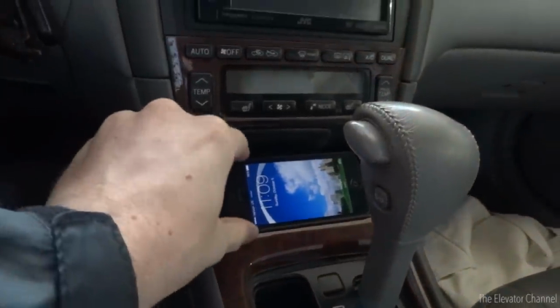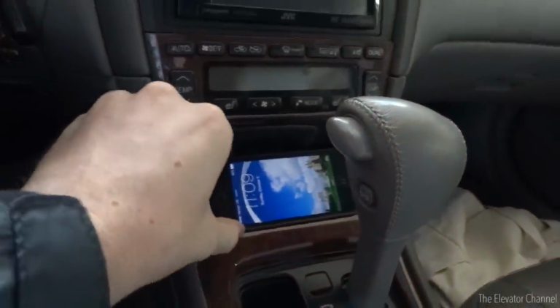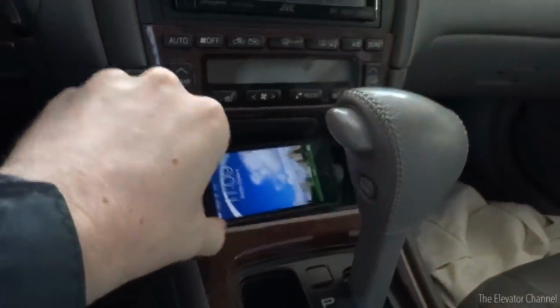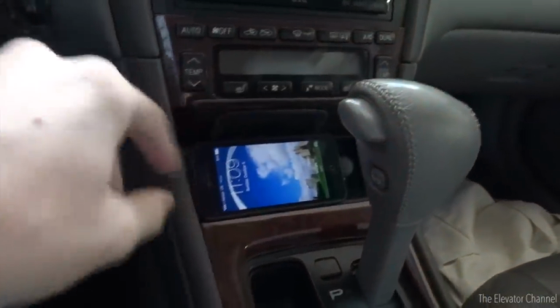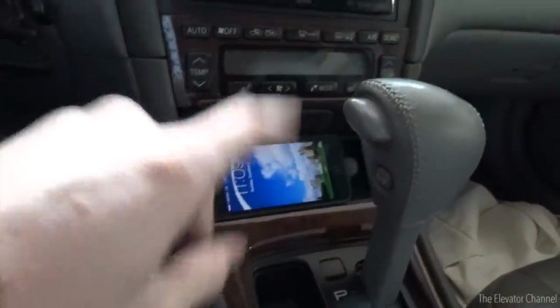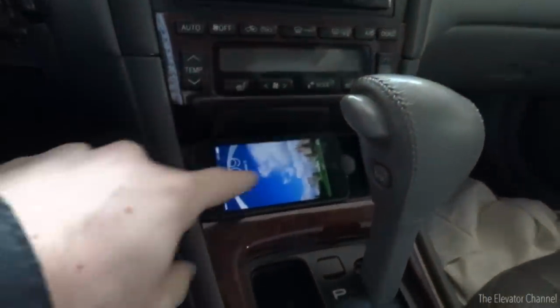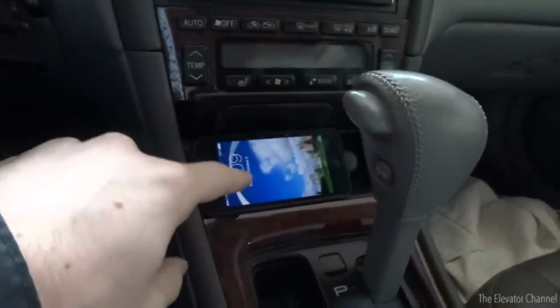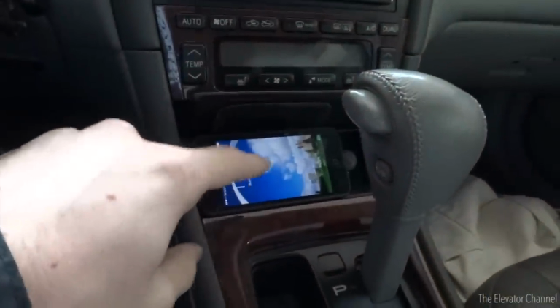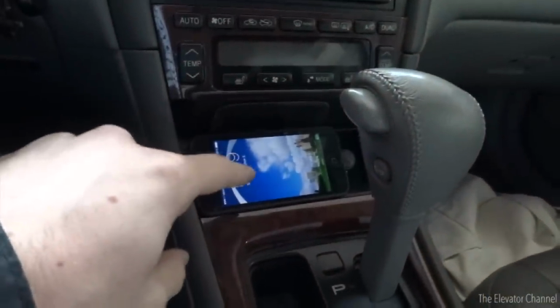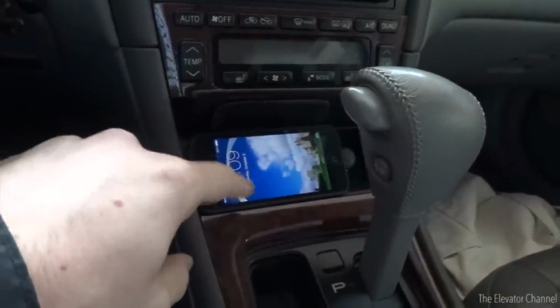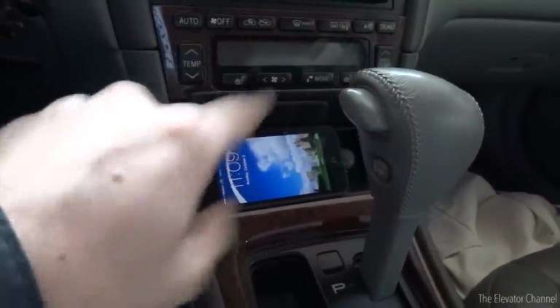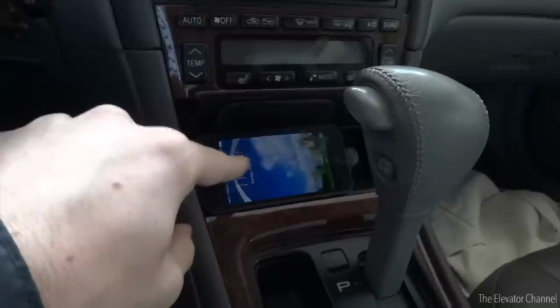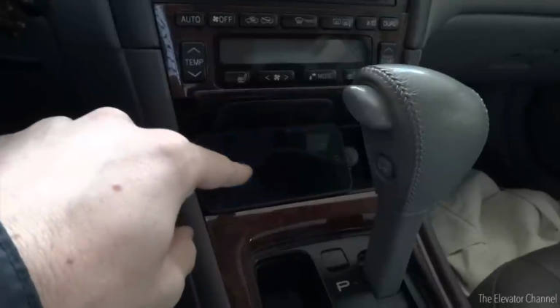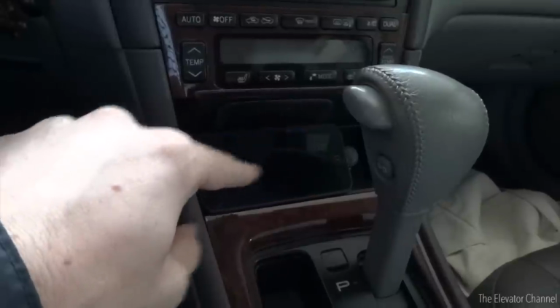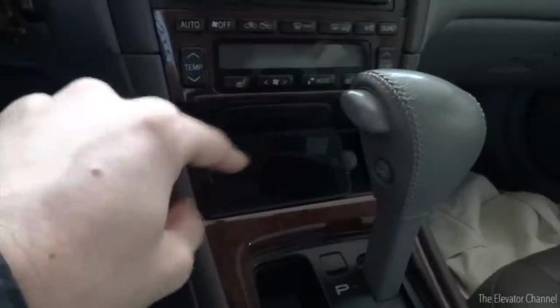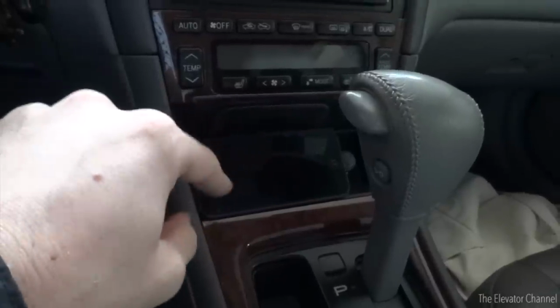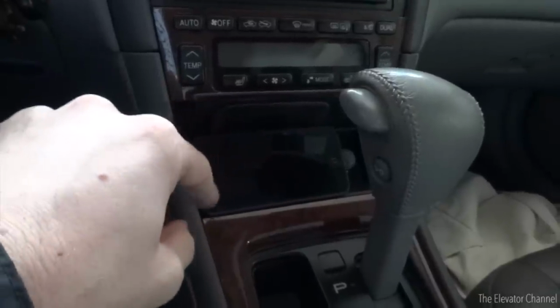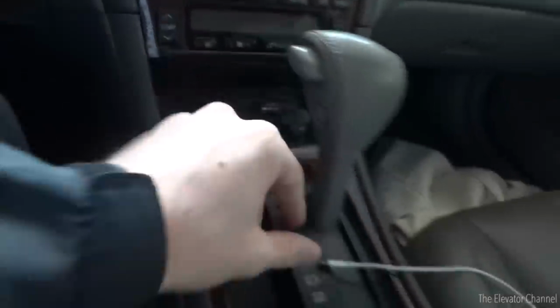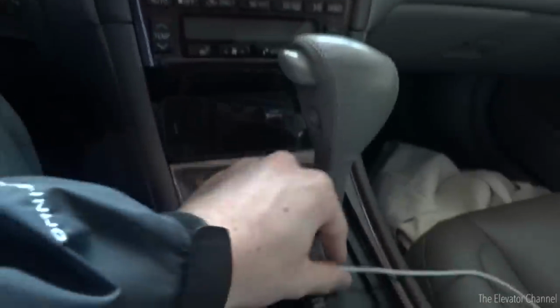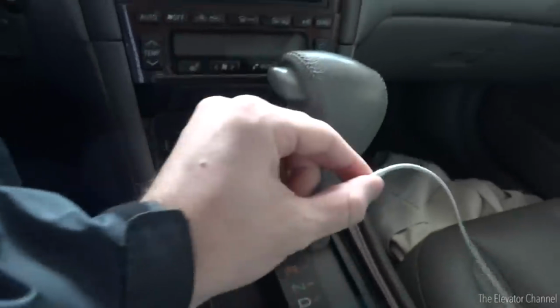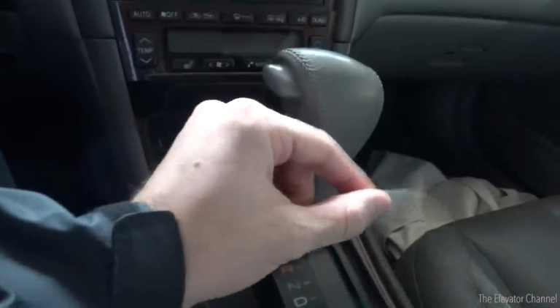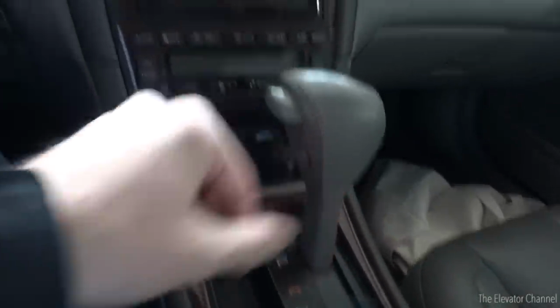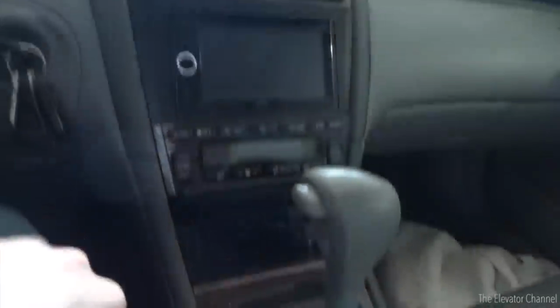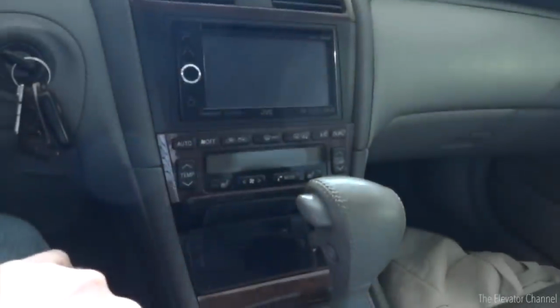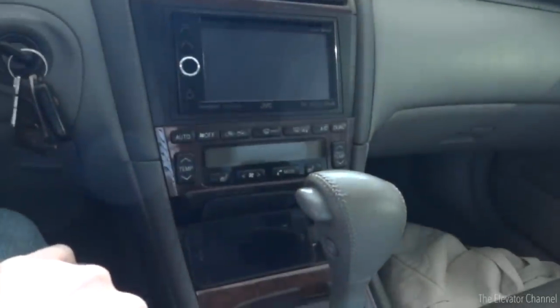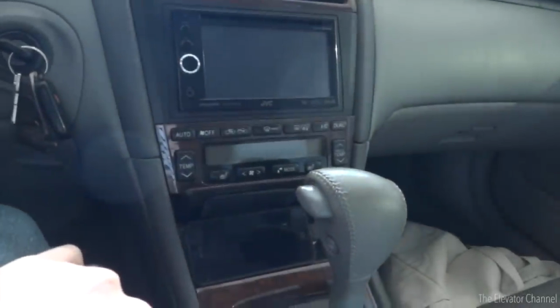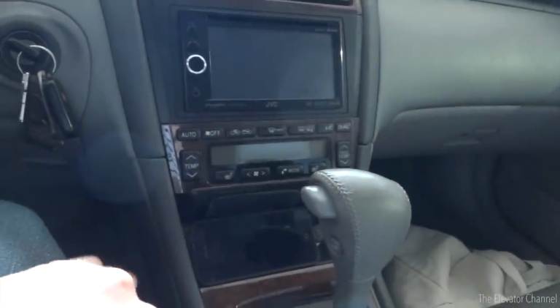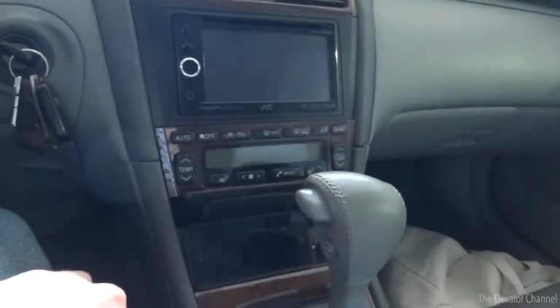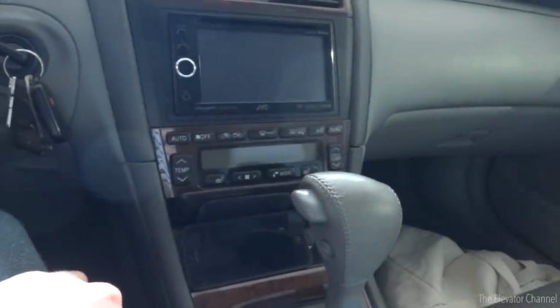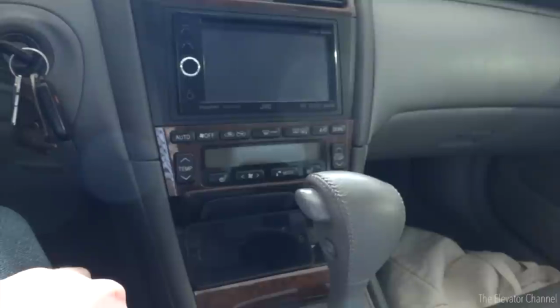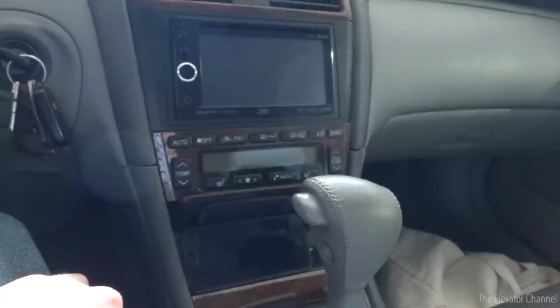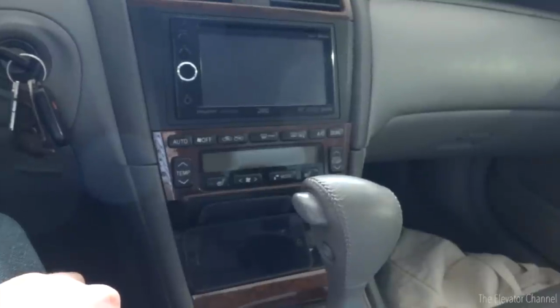So I can actually put navigation on my phone and be able to see the screen while I'm driving, and have the audio come through the car speakers. It's pretty cool stuff.